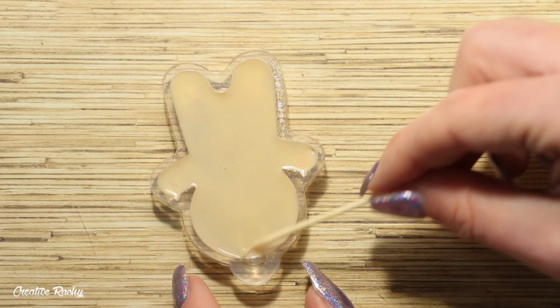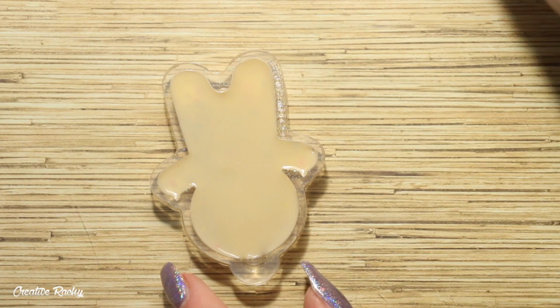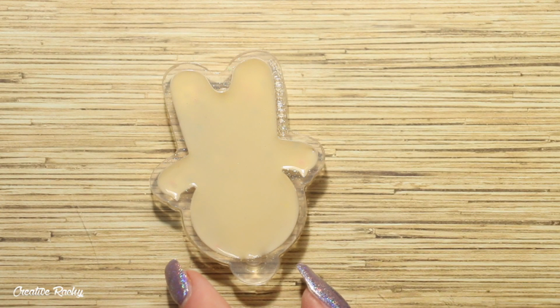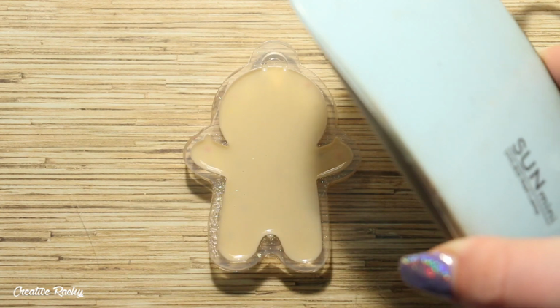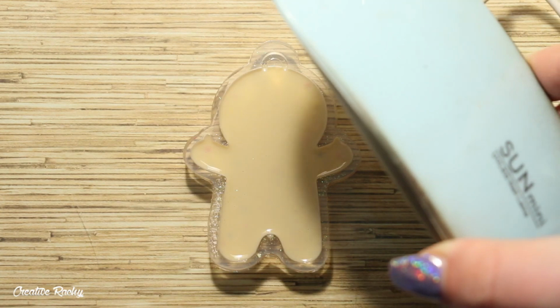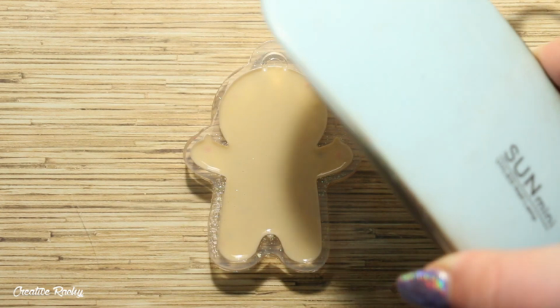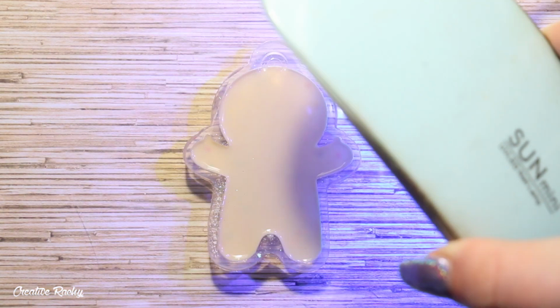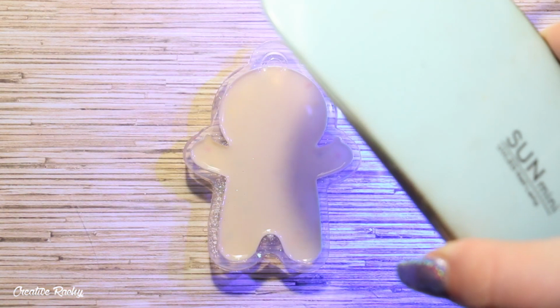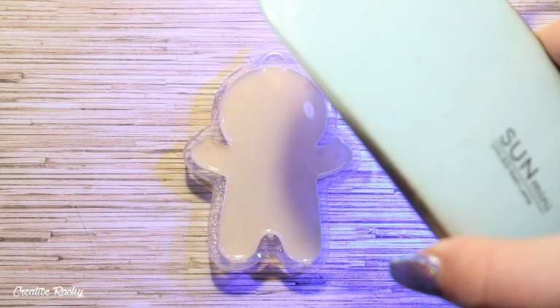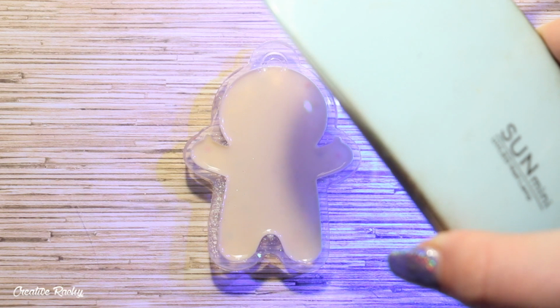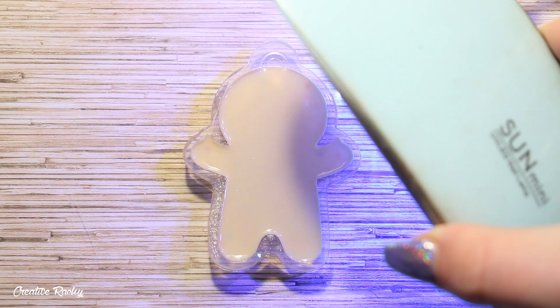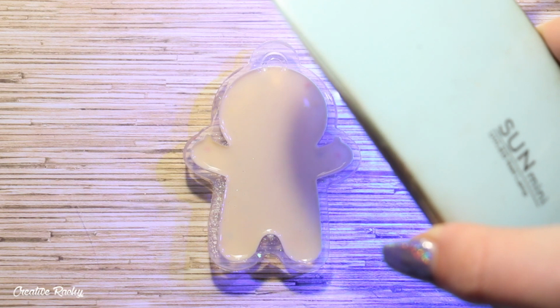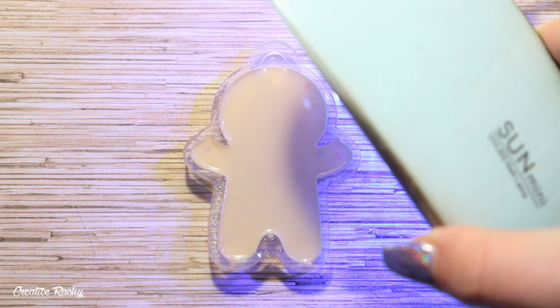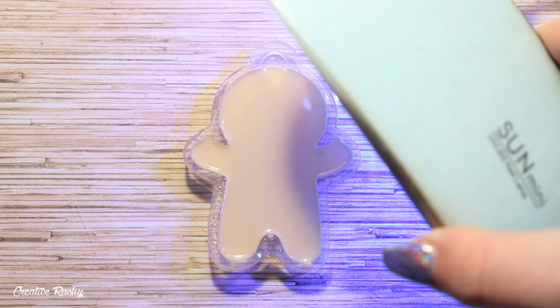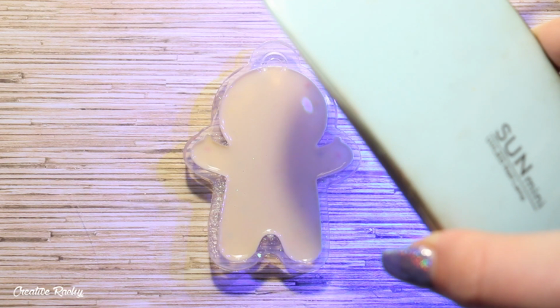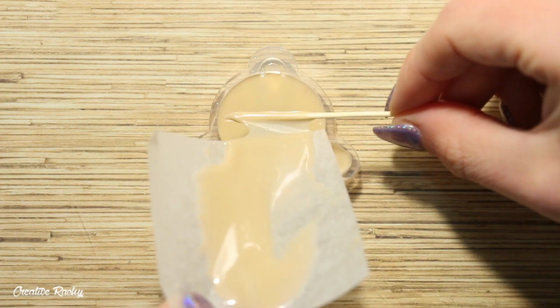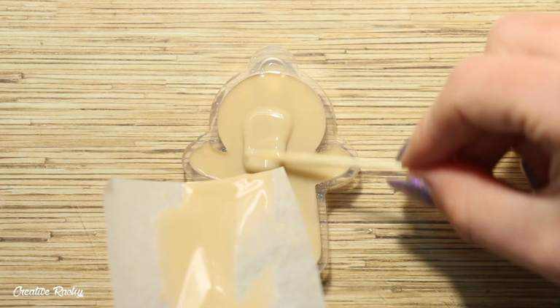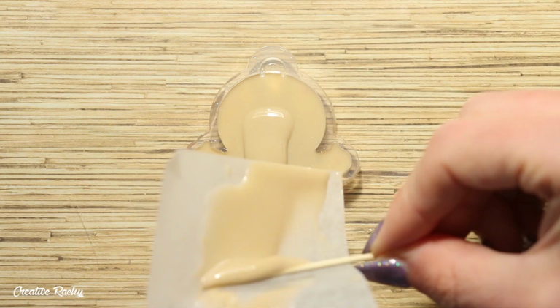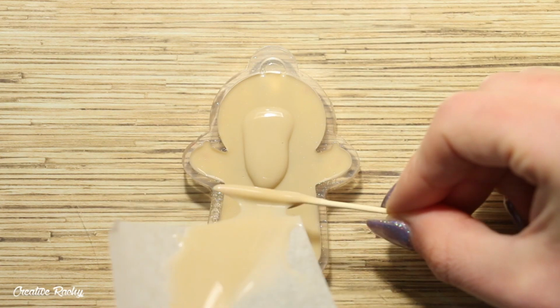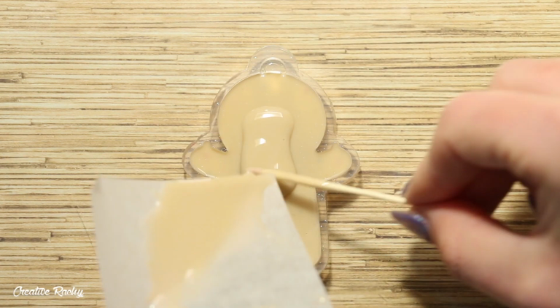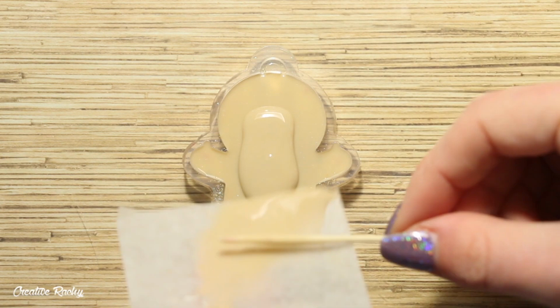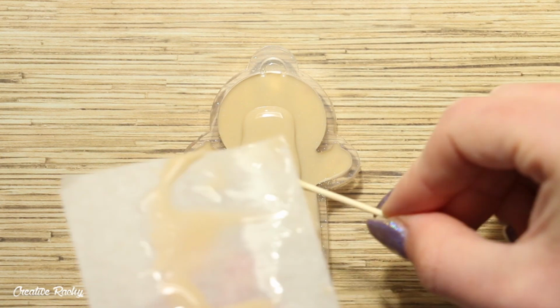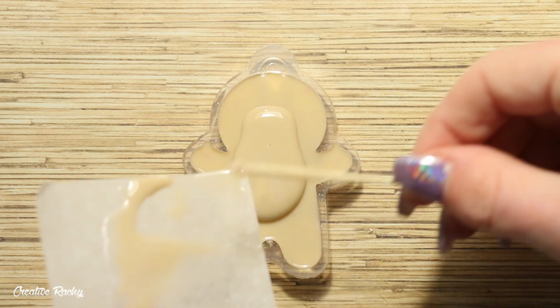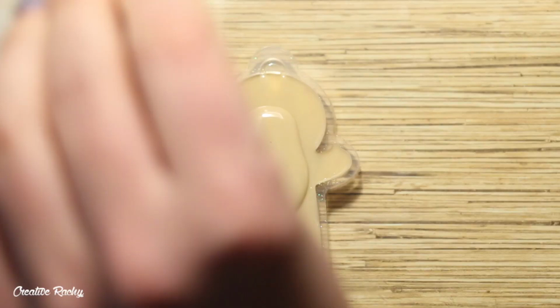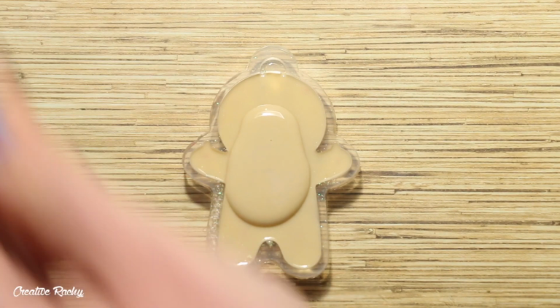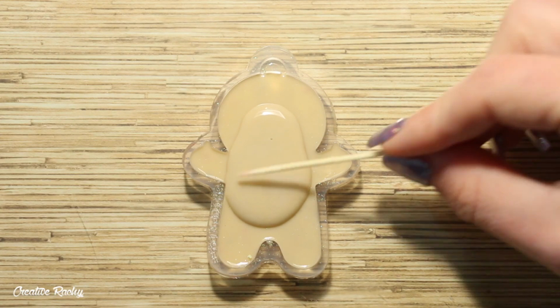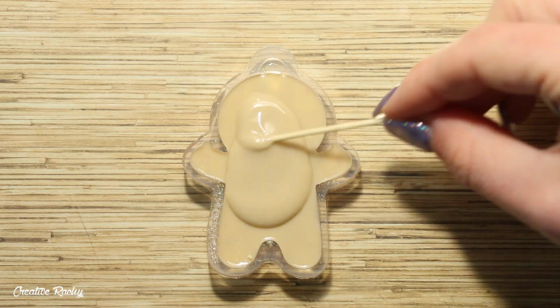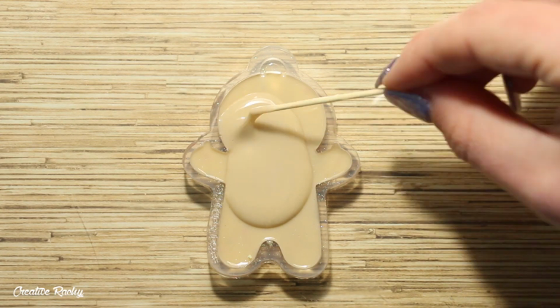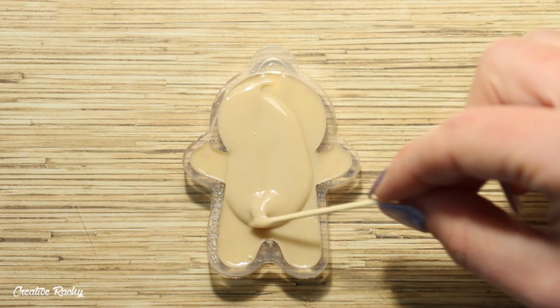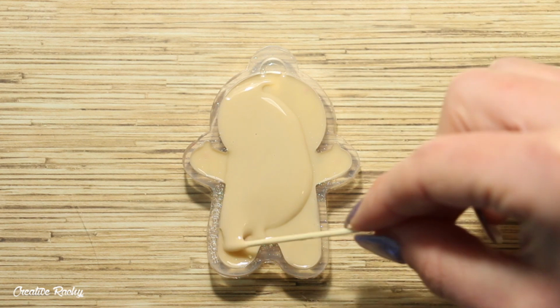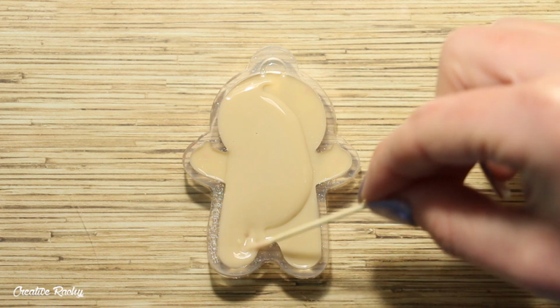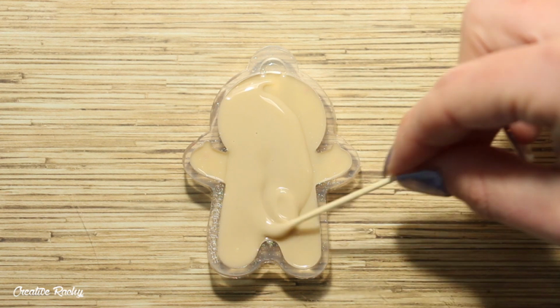I'm curing the first layer under my UV light, then filling it up the rest of the way with the remaining resin and curing that layer as well.